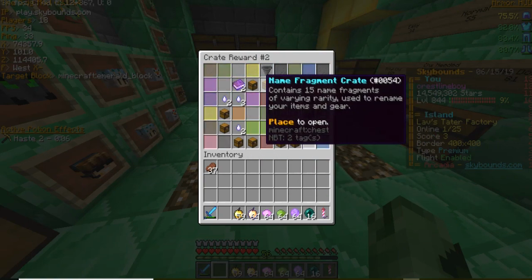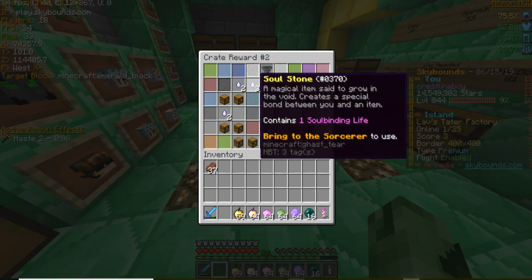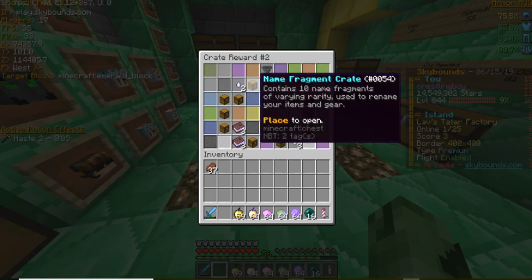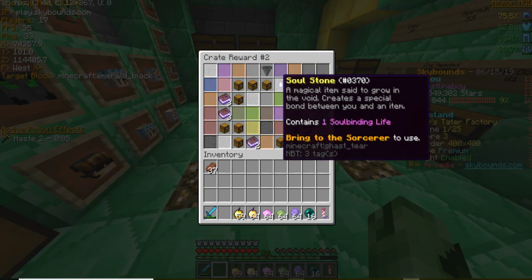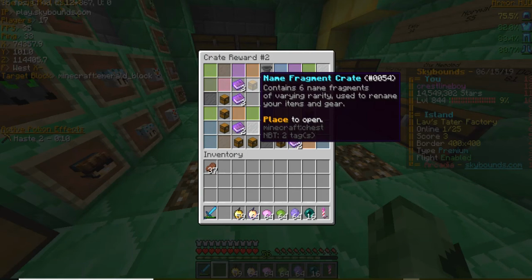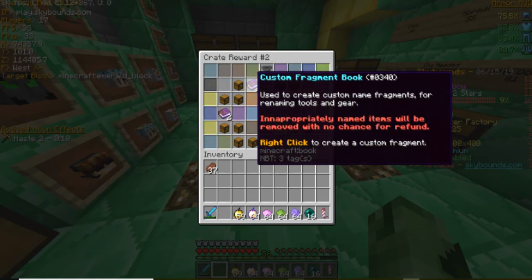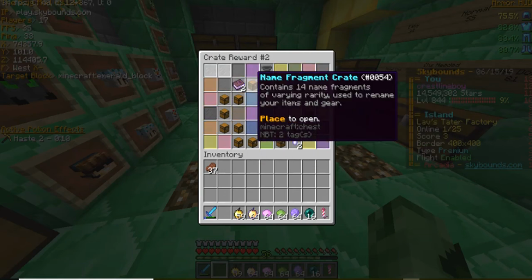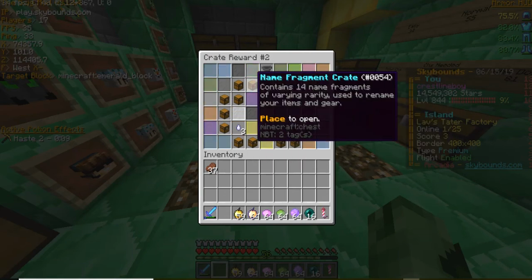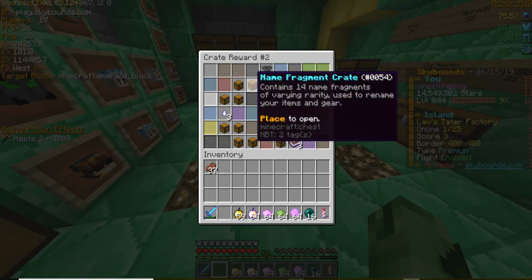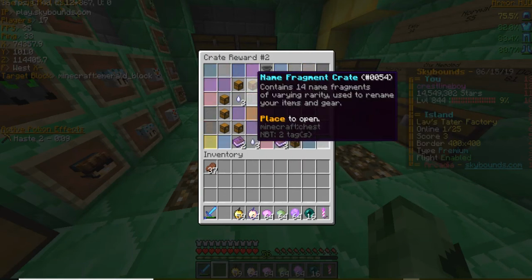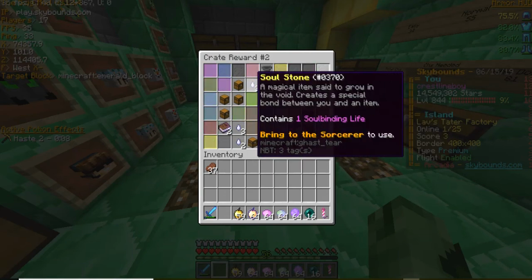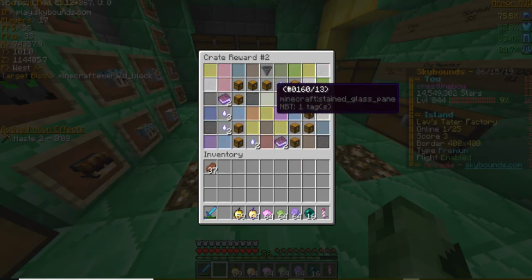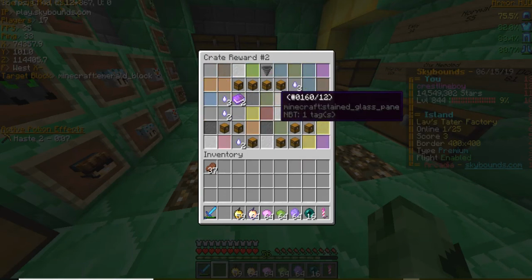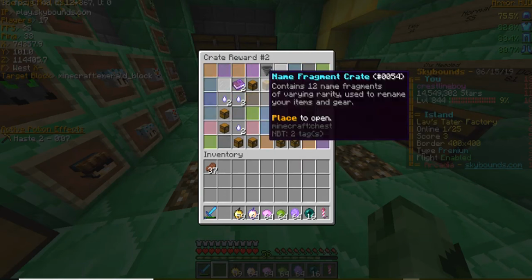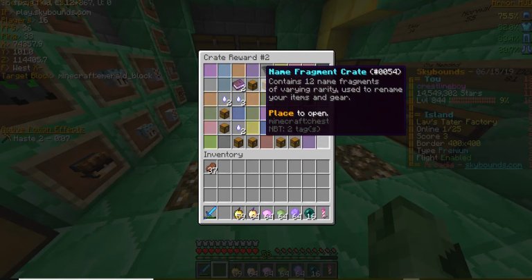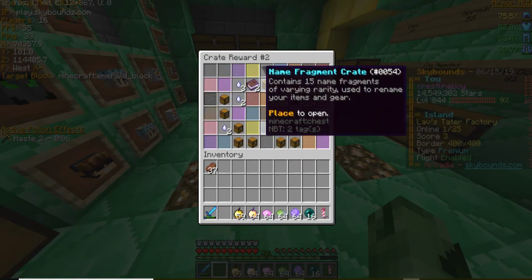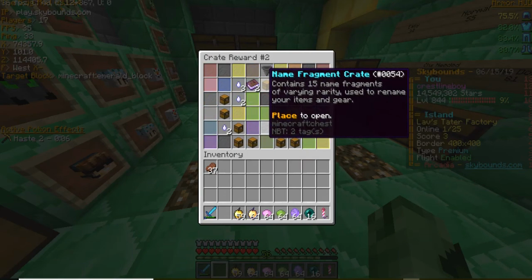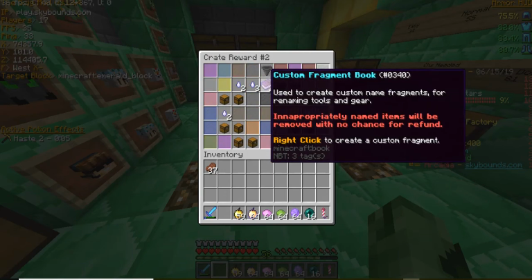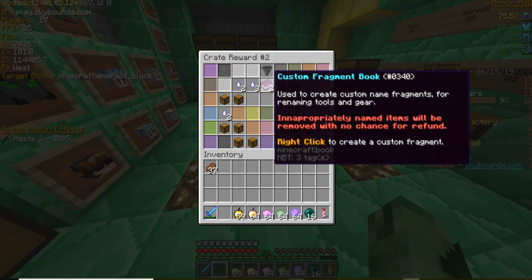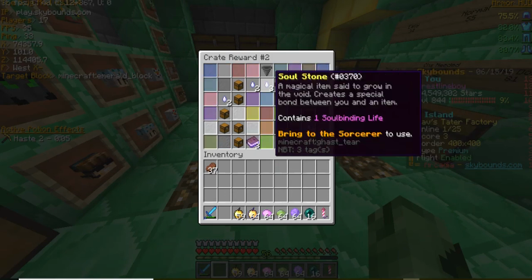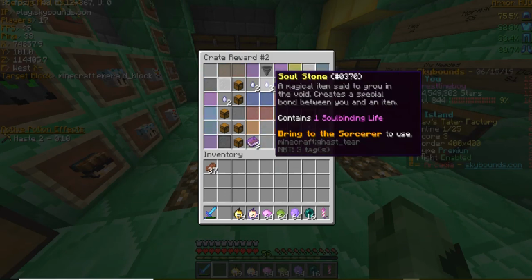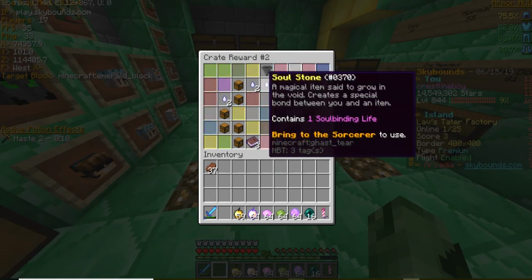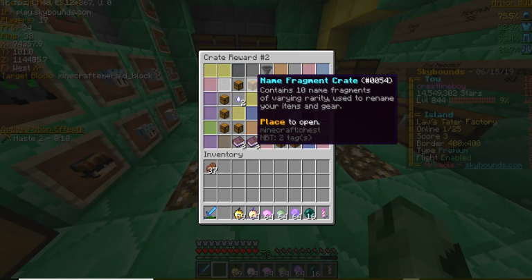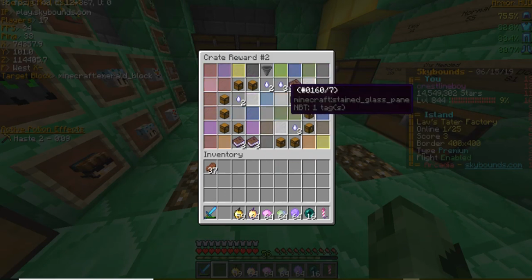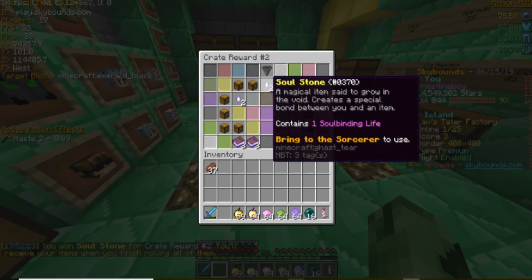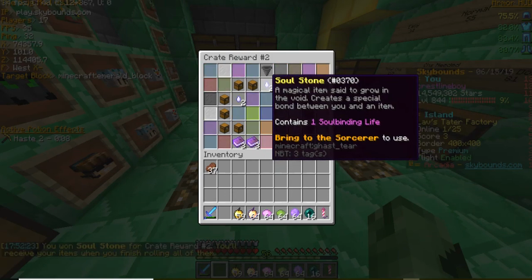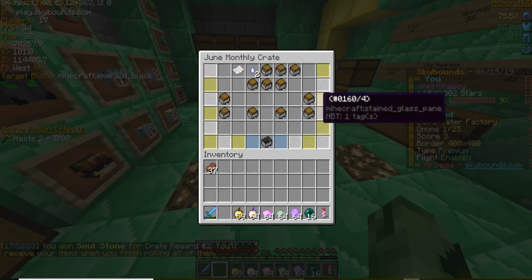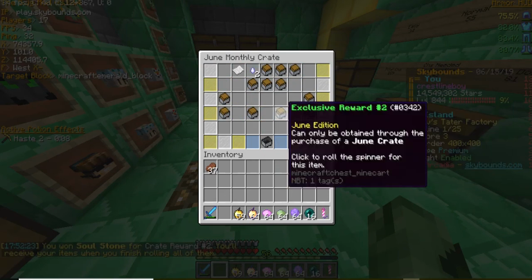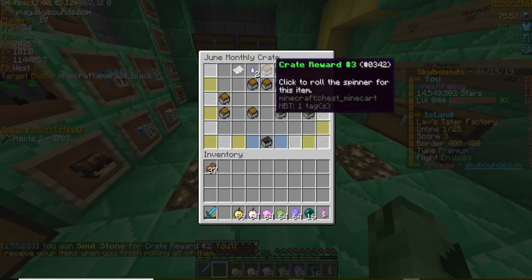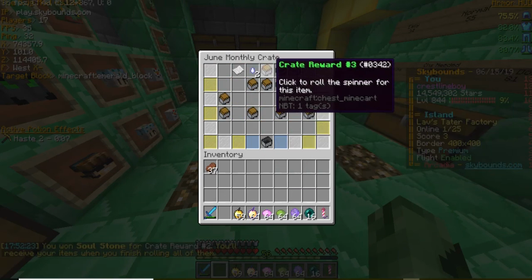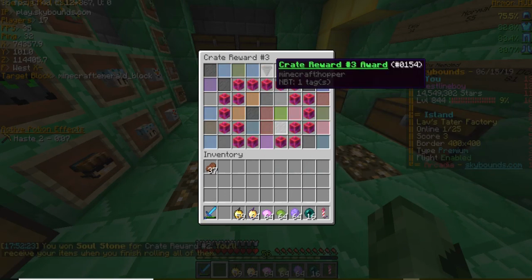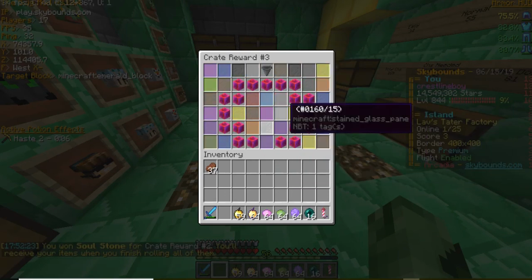First one's schematic — looks like it's just name stuff, so name fragments. Two soul stones. Alright.